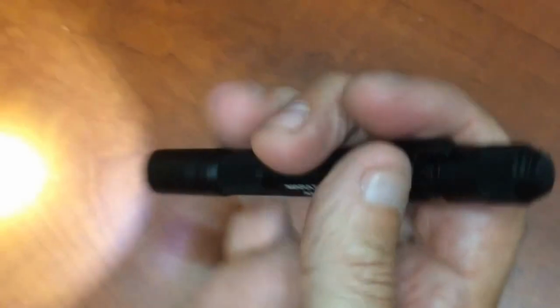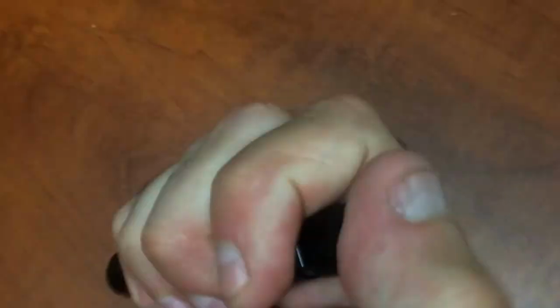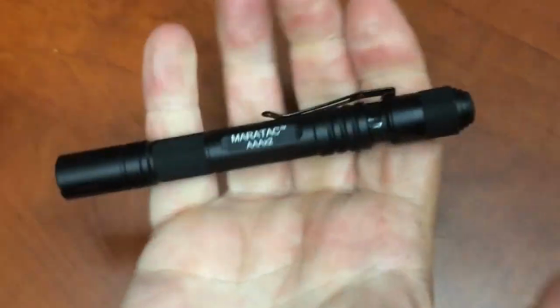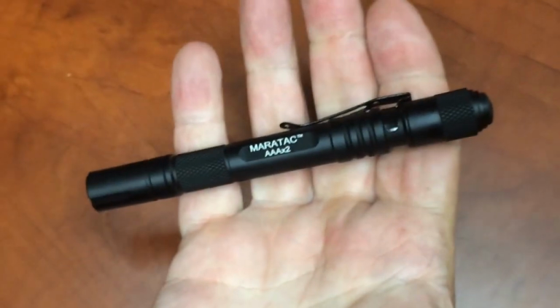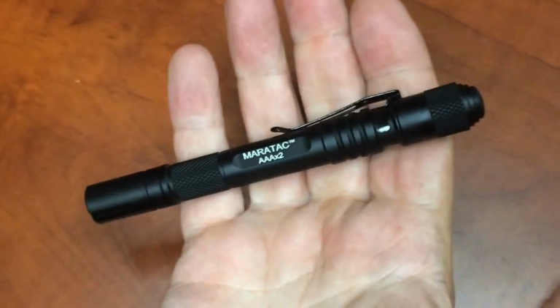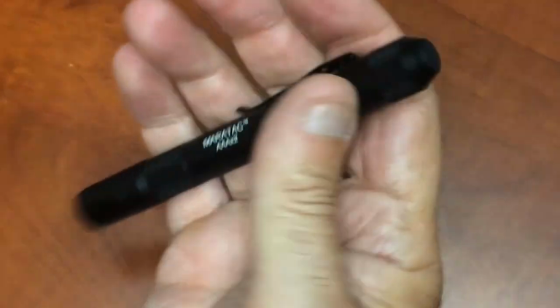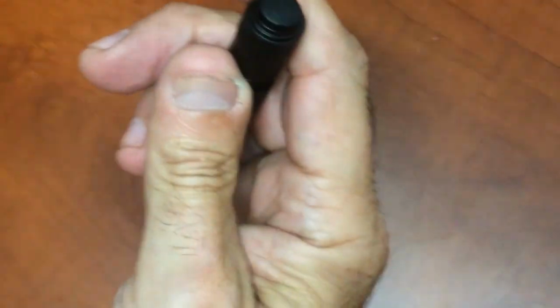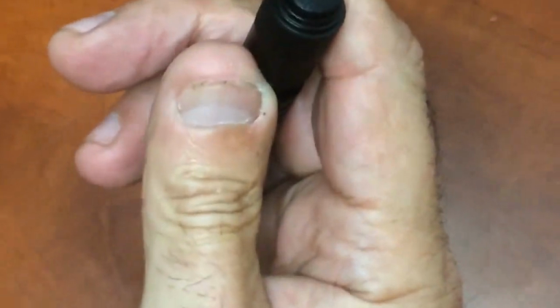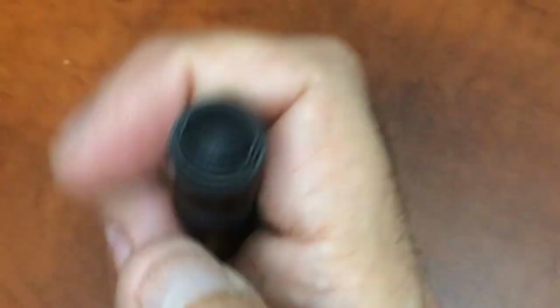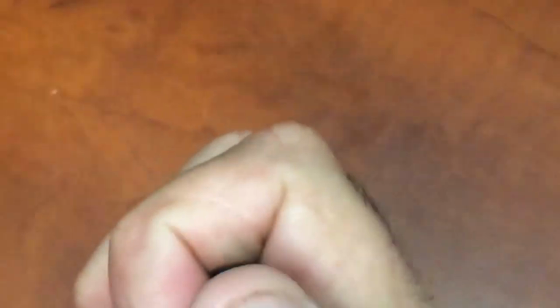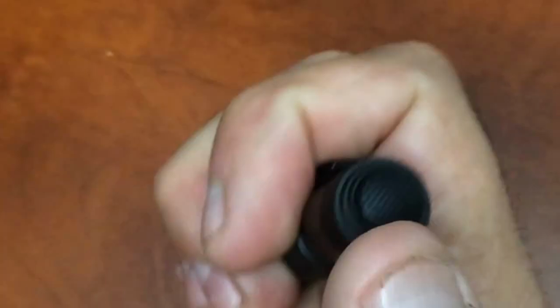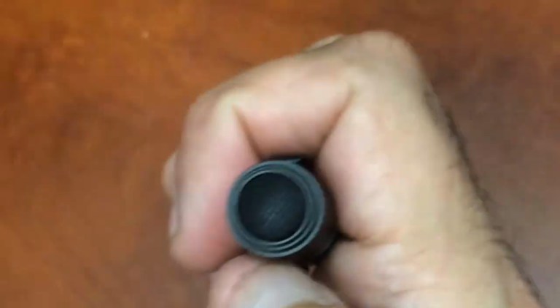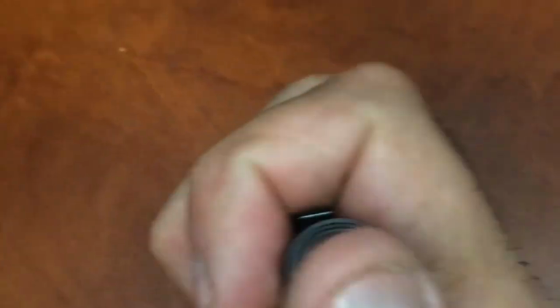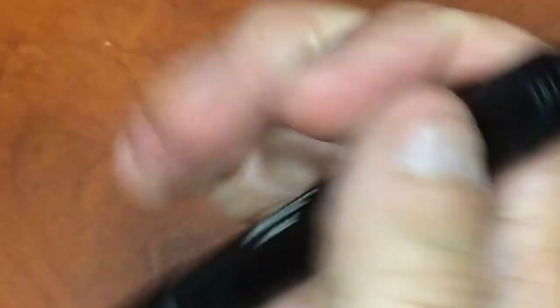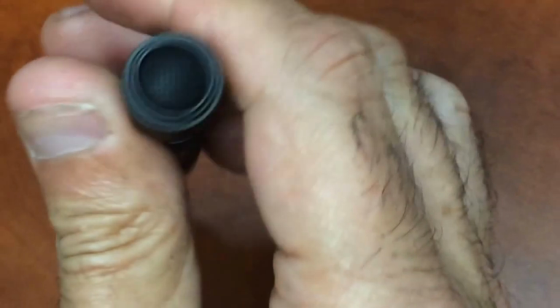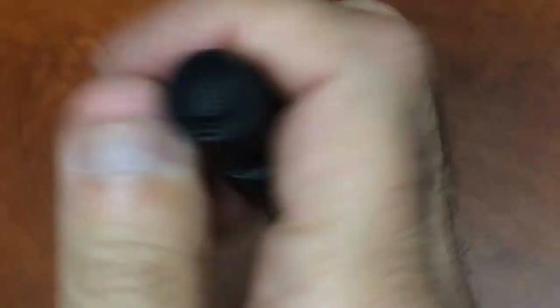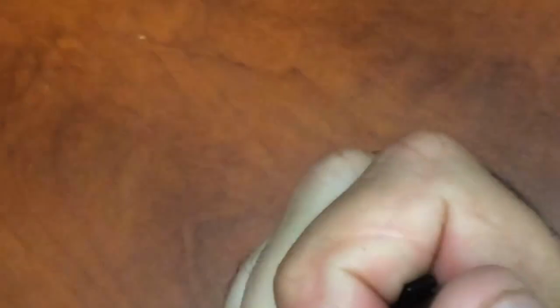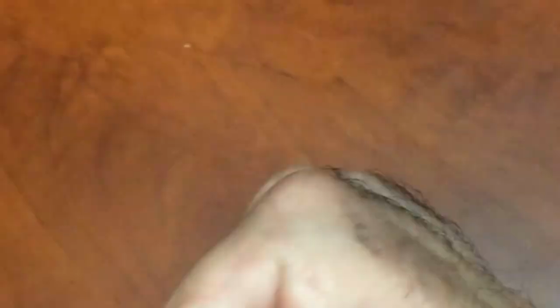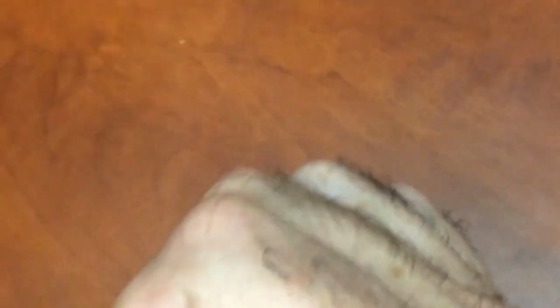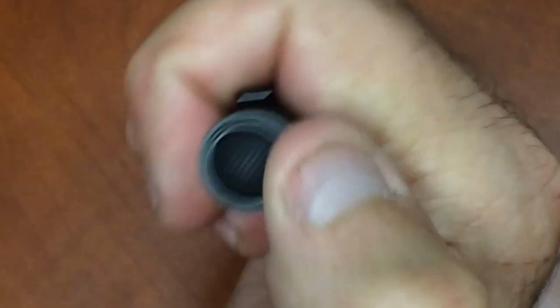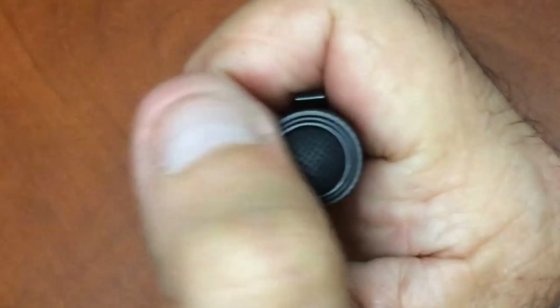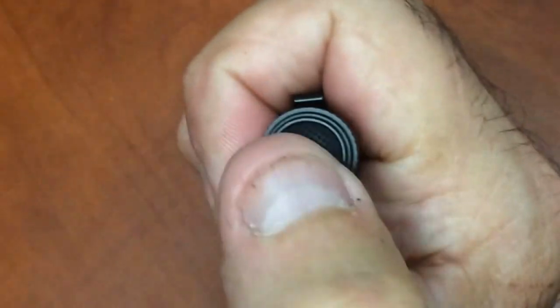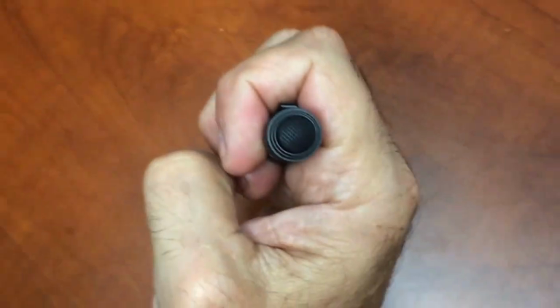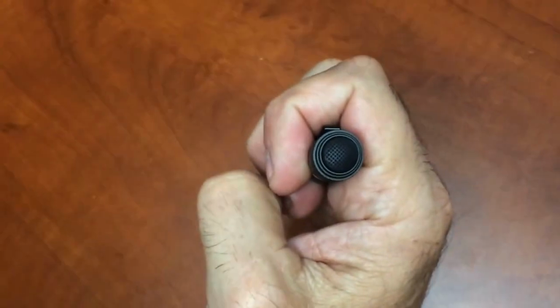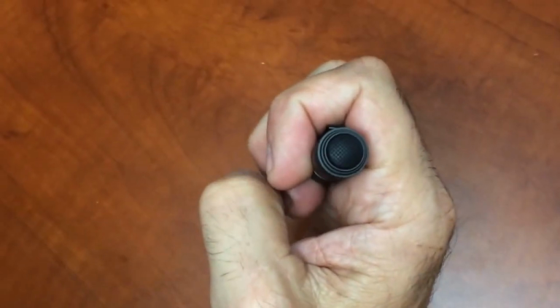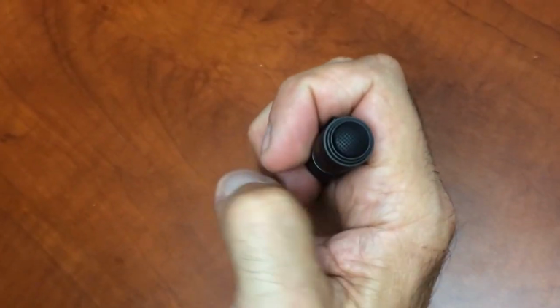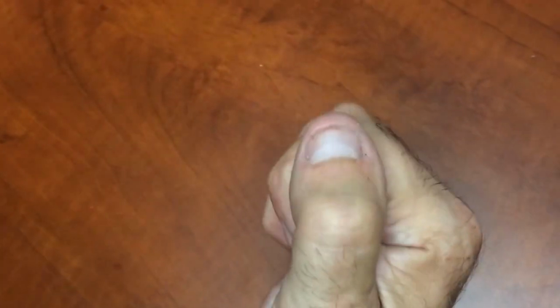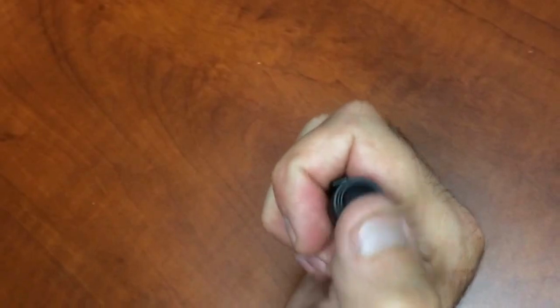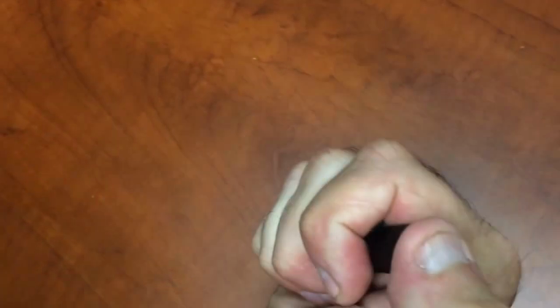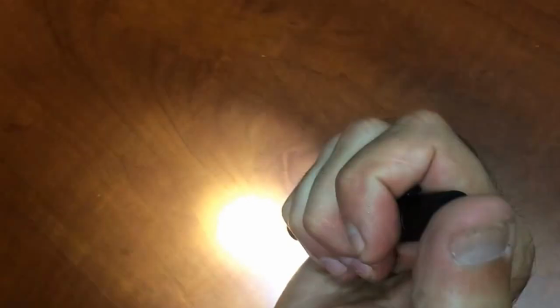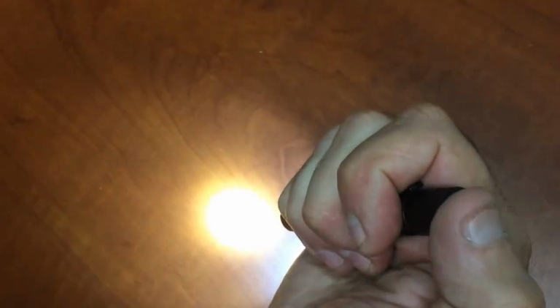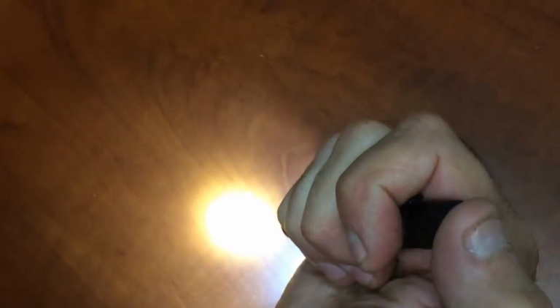The button on the tail end — is it a rubber material? Yes, it's a nice rubber textured, stippled kind of button. It doesn't look like it's going to accidentally turn on; it takes some force to activate.